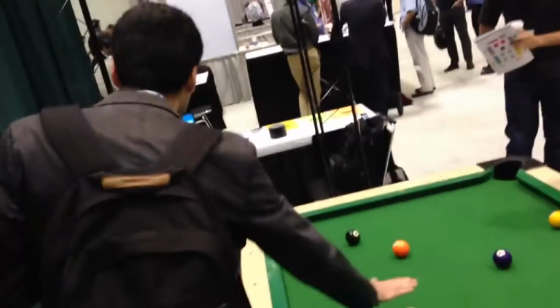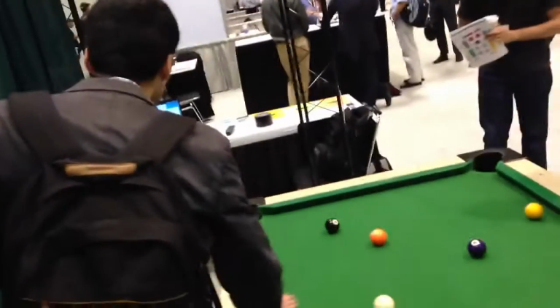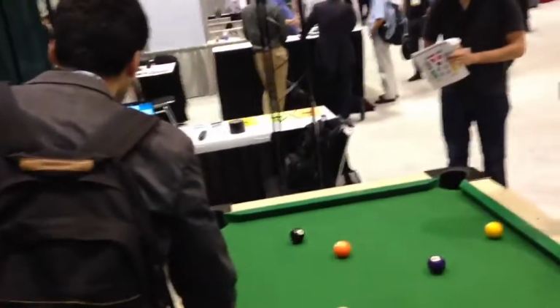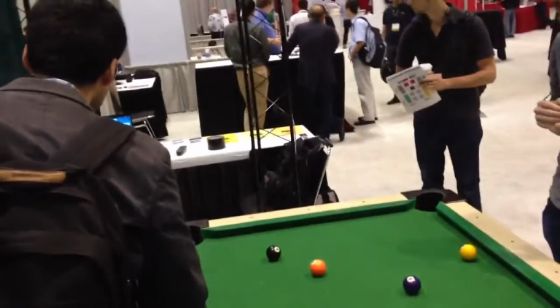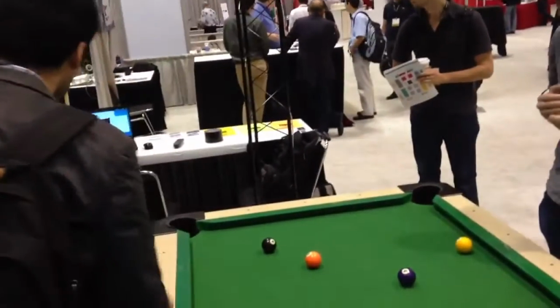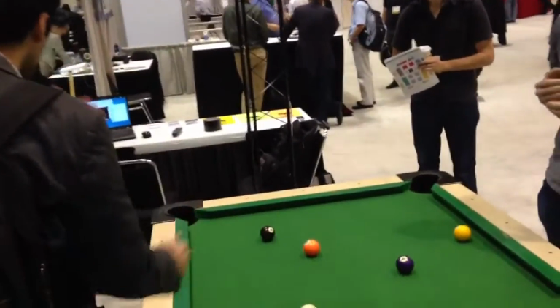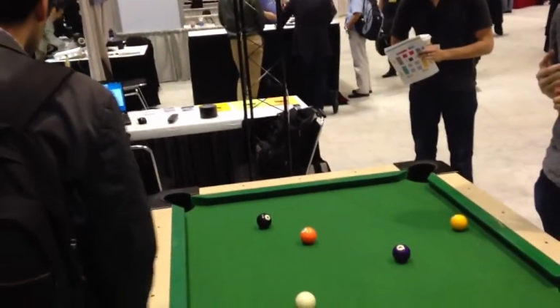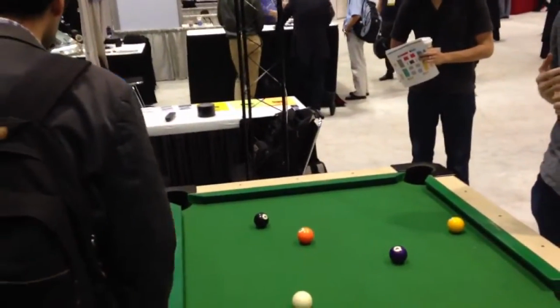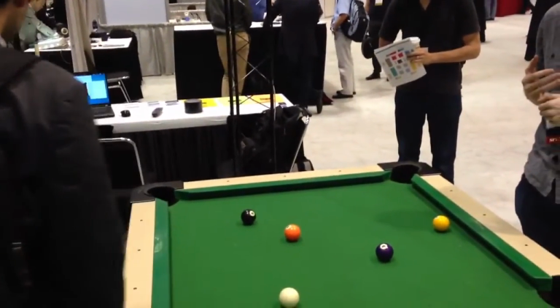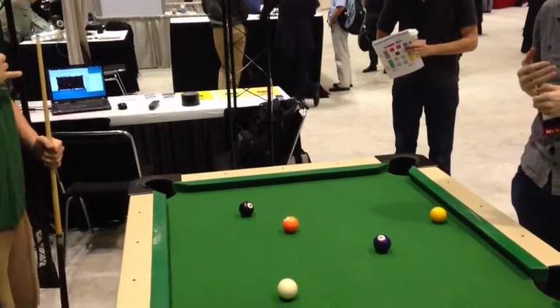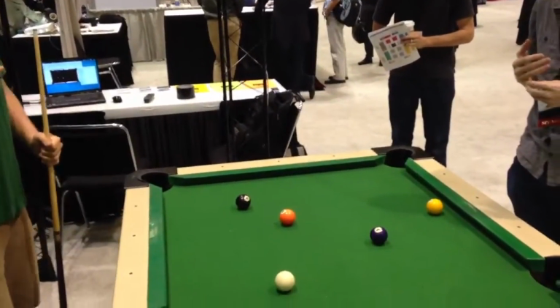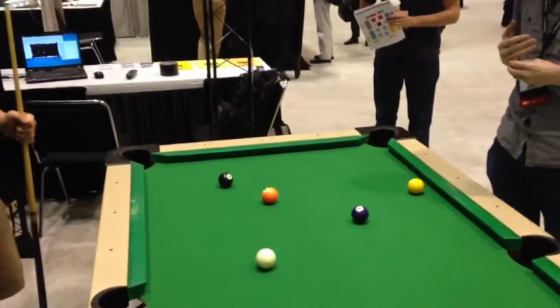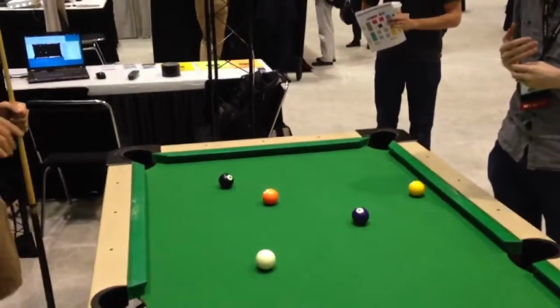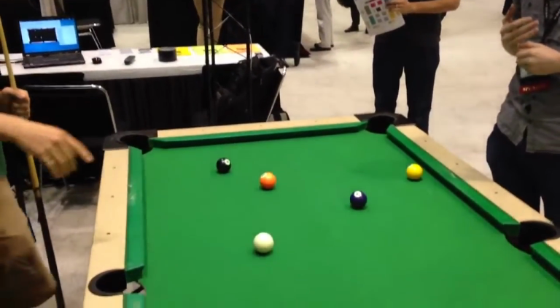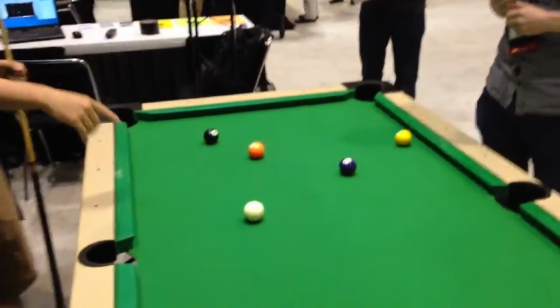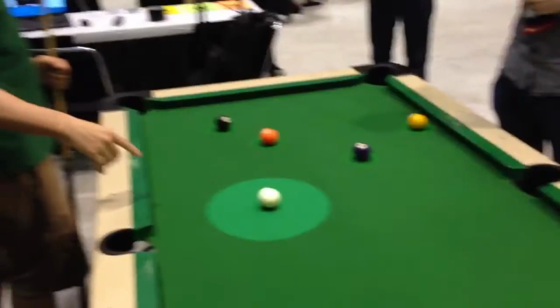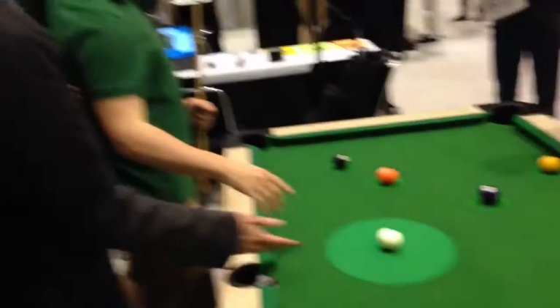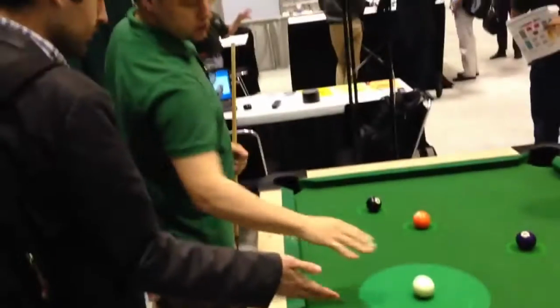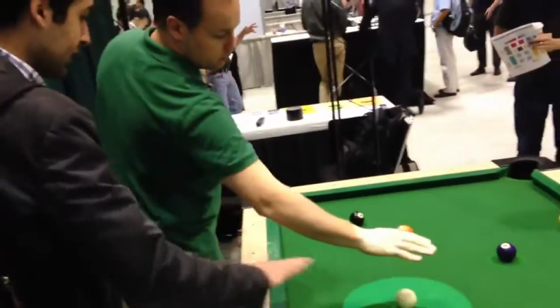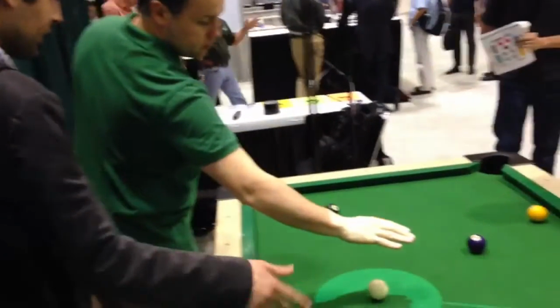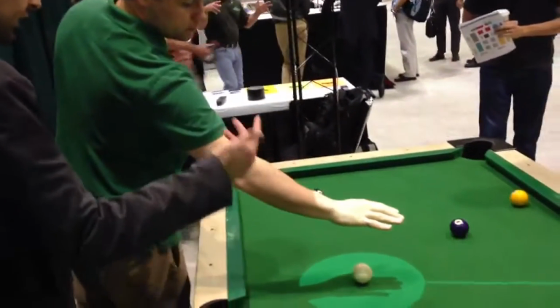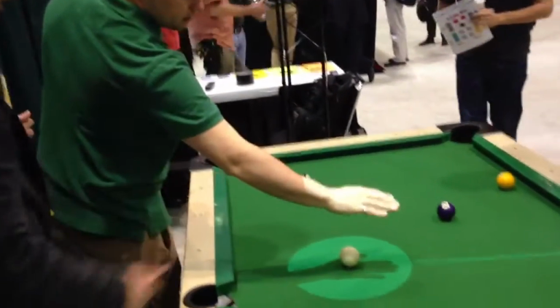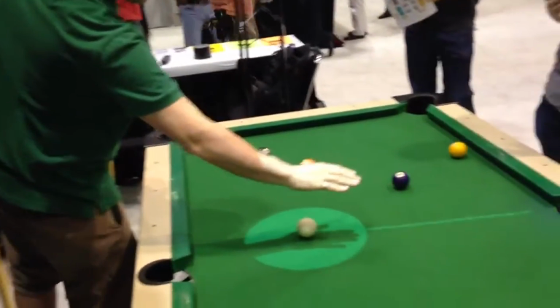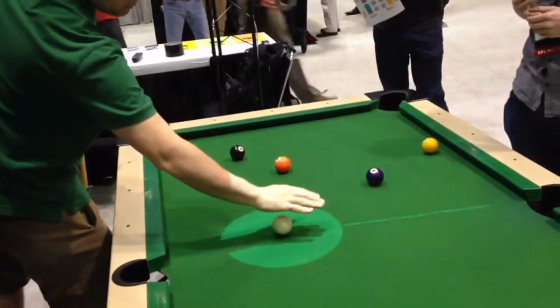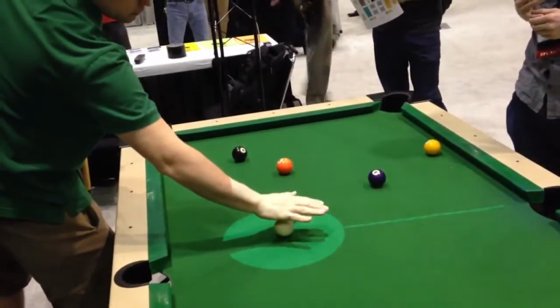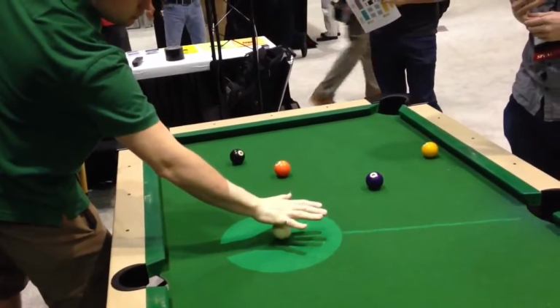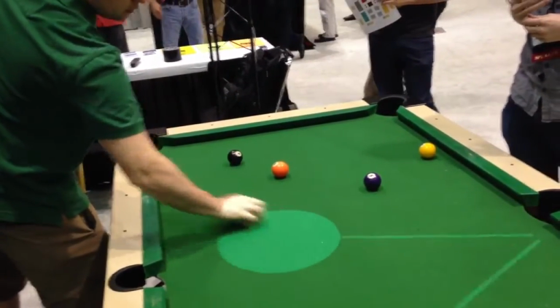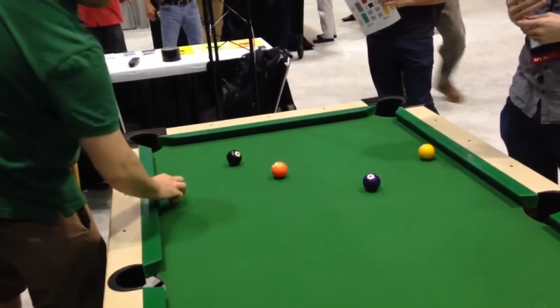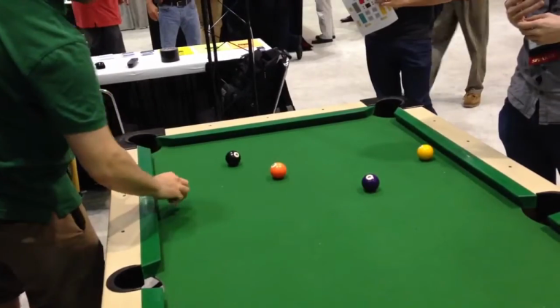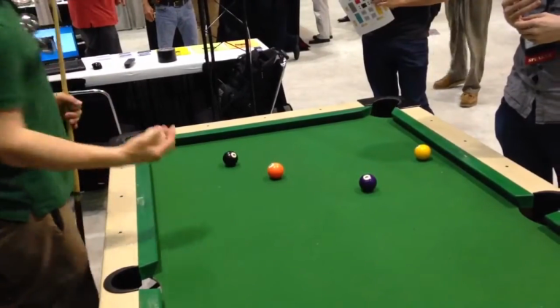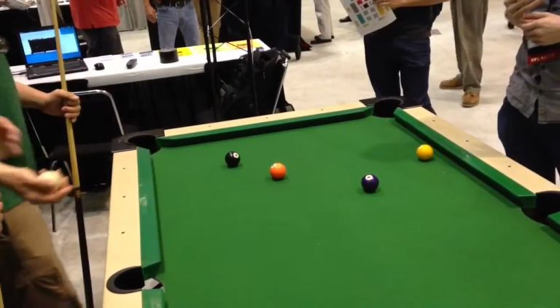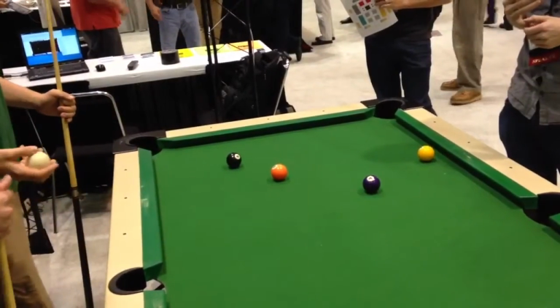If you cover the ball, it's going to think that the shots have been taken. It knows that the cue ball is in this region. Once it disappears, it'll go — okay, the shots have been taken.